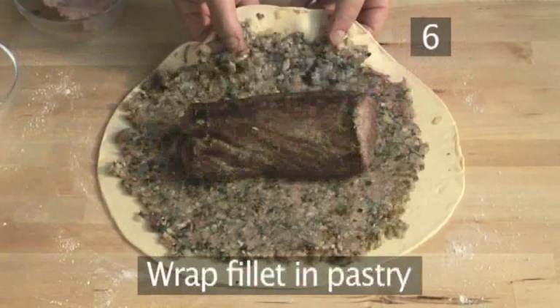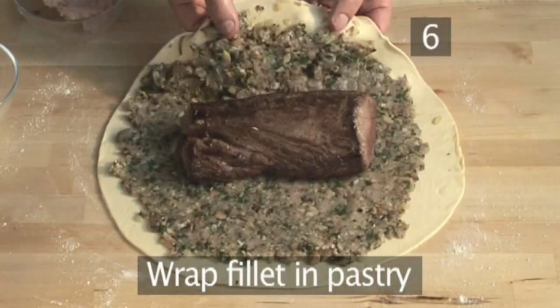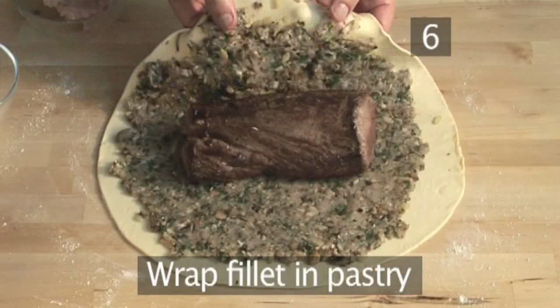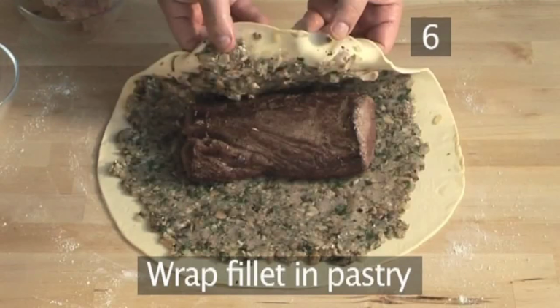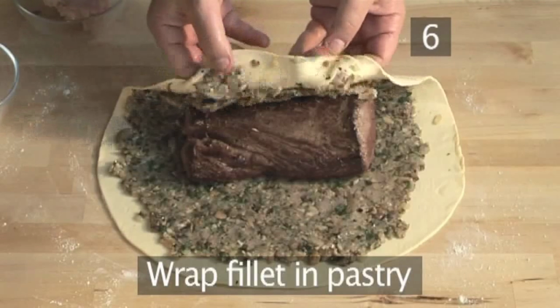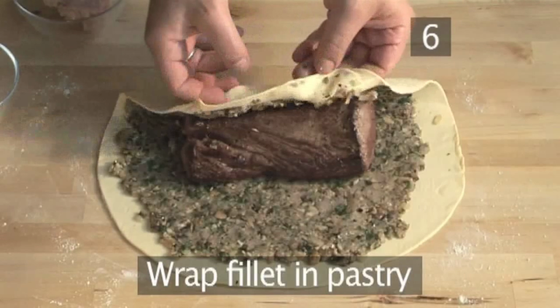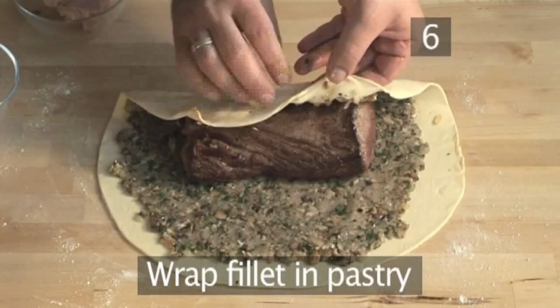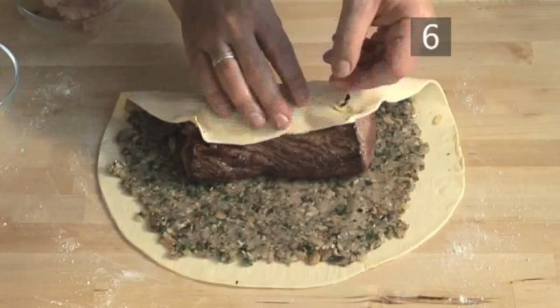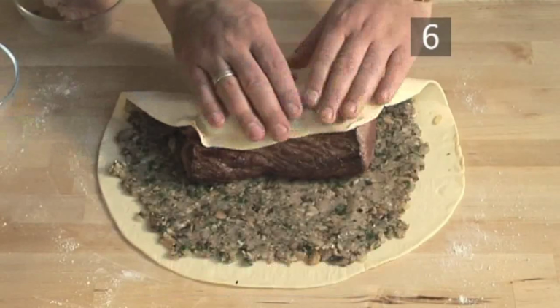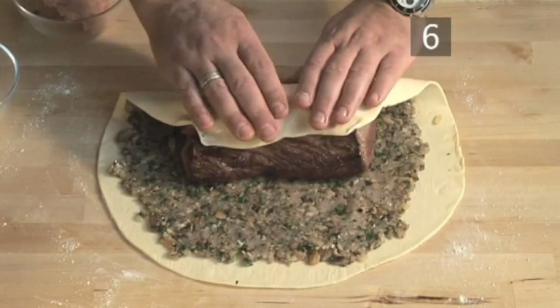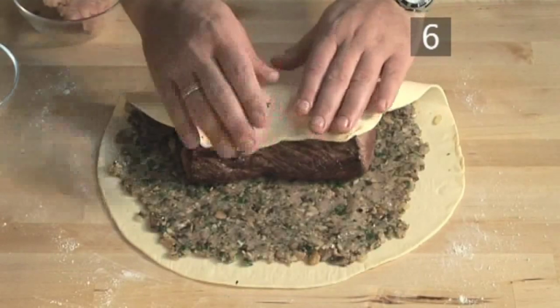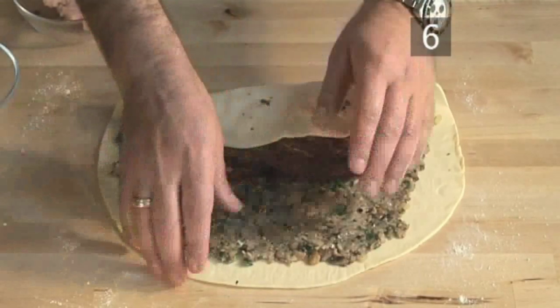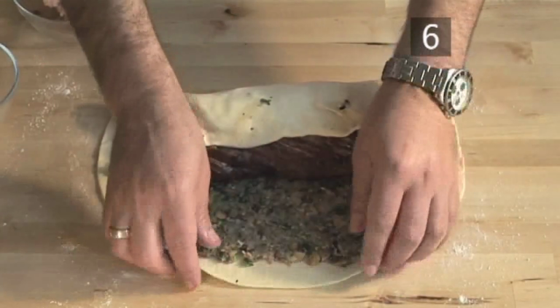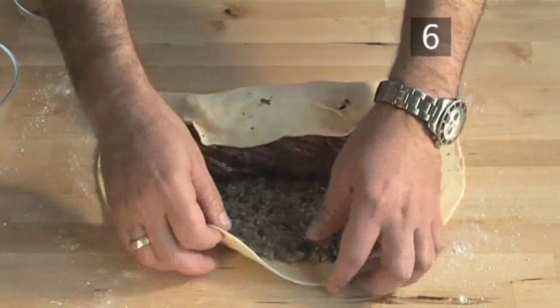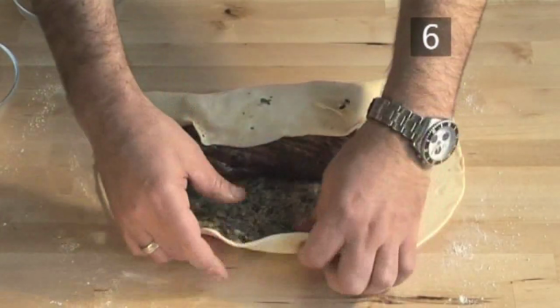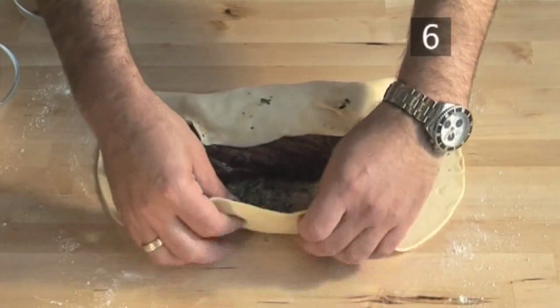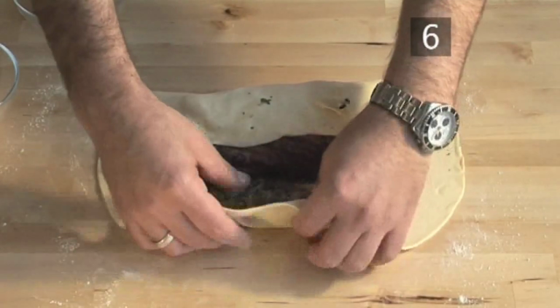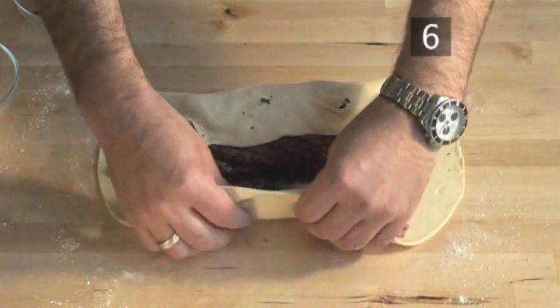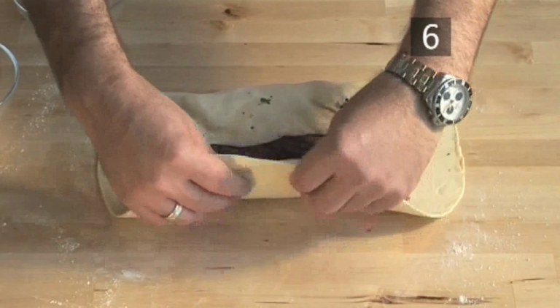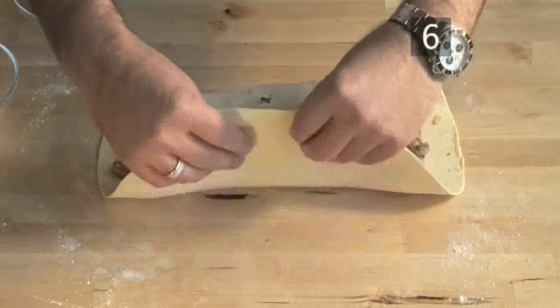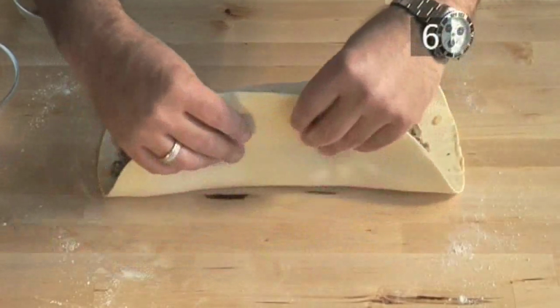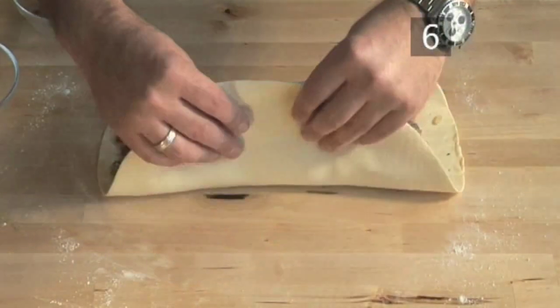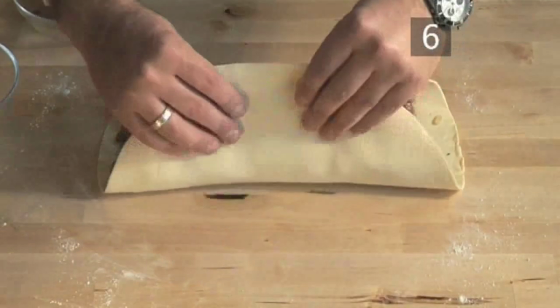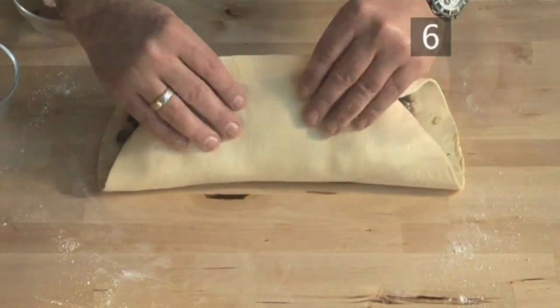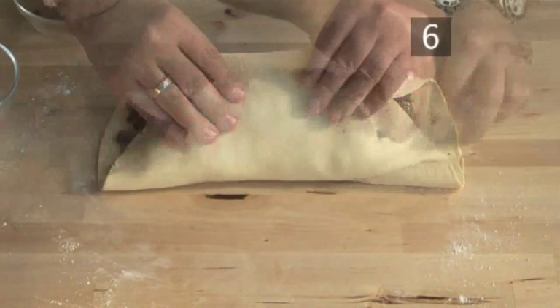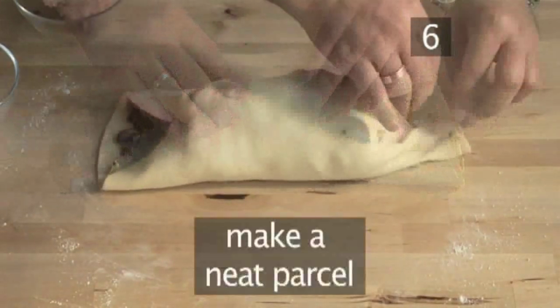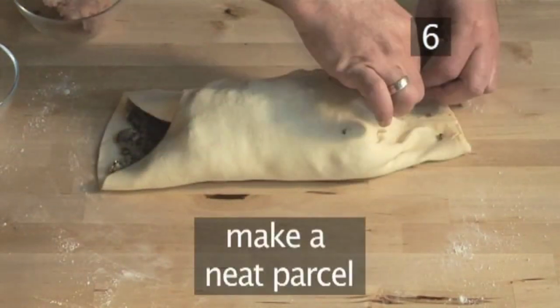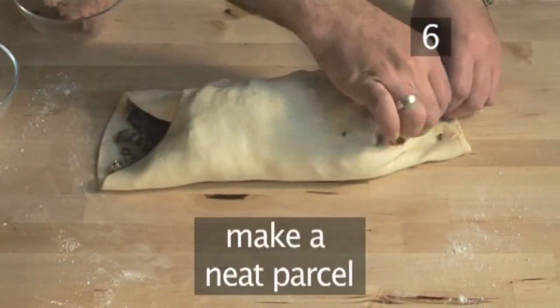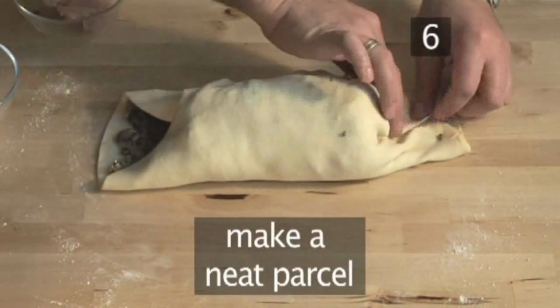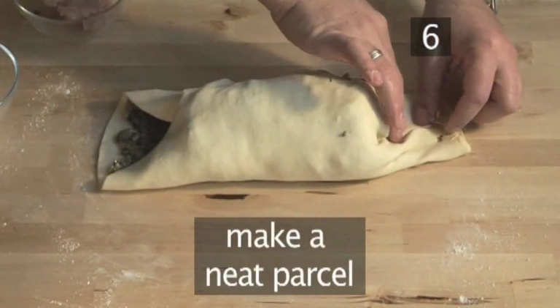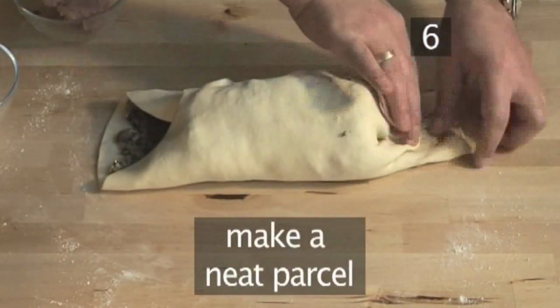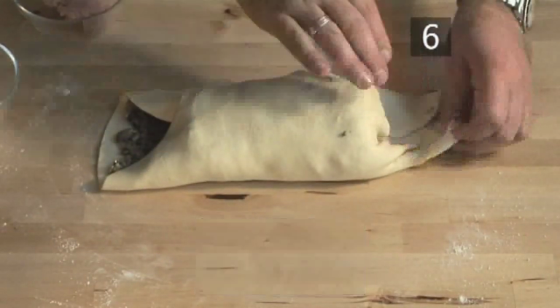Step 6. You can now place the fillet on the pastry ready for wrapping. Place it in the centre and wrap over the pastry to make a neat parcel, trimming the excess pastry.